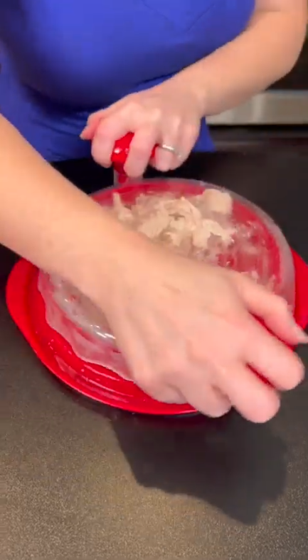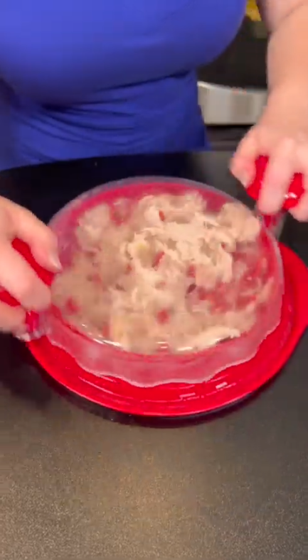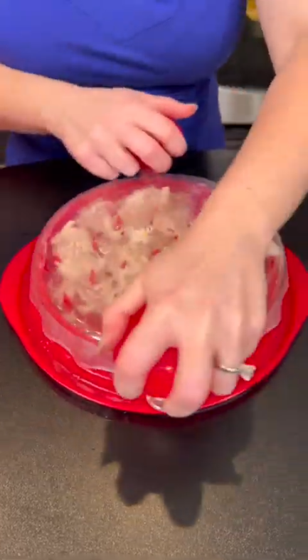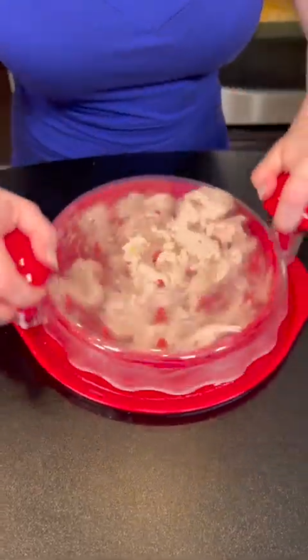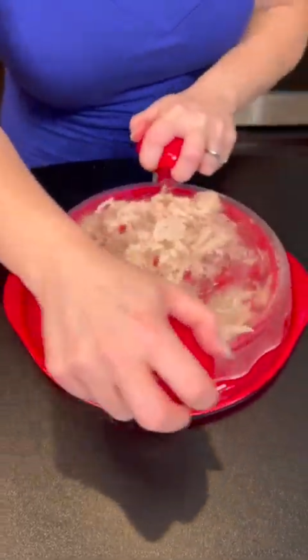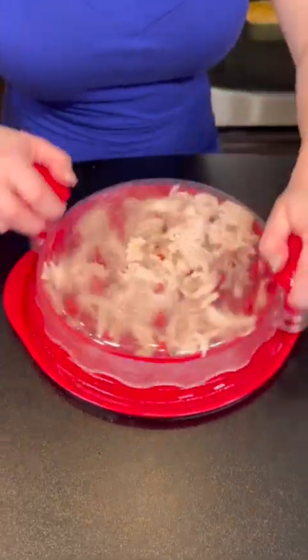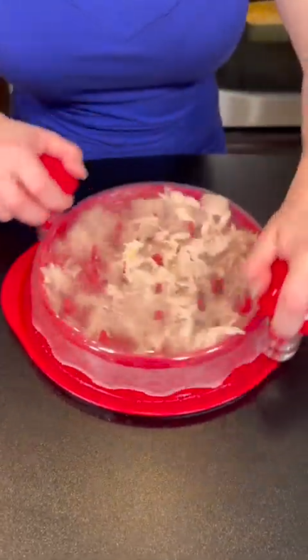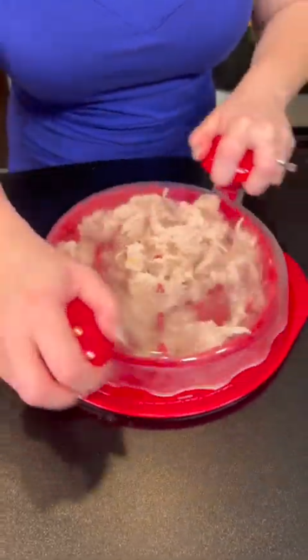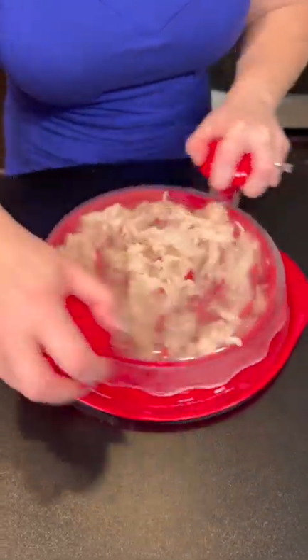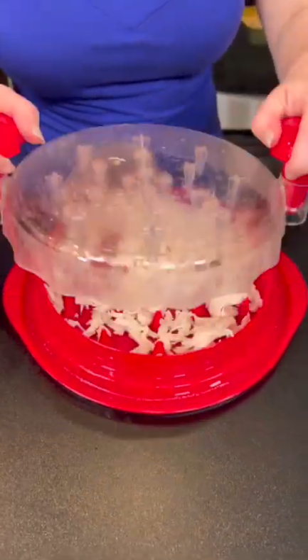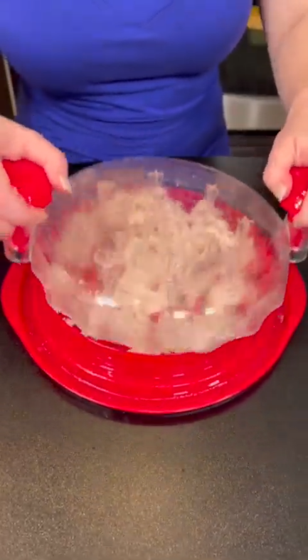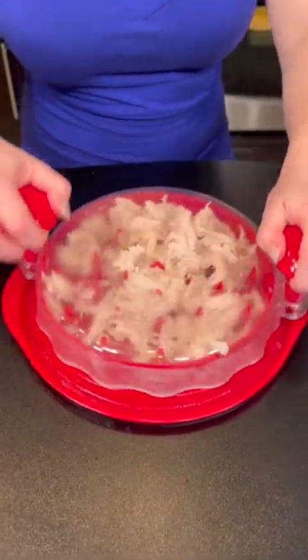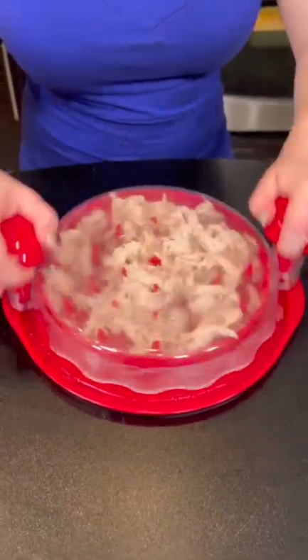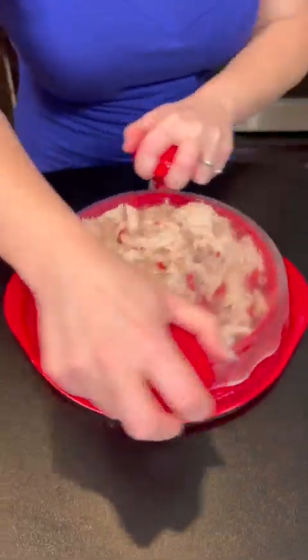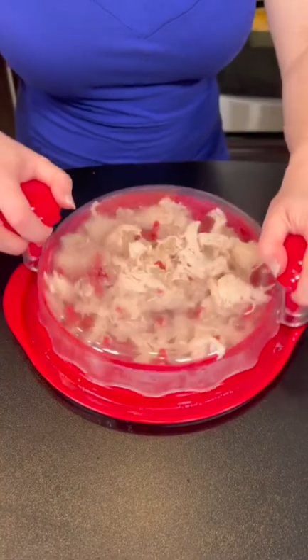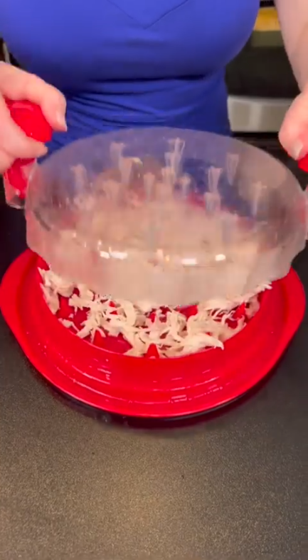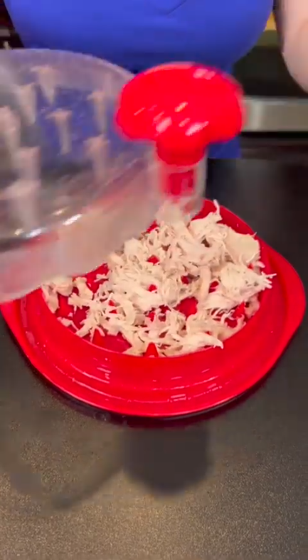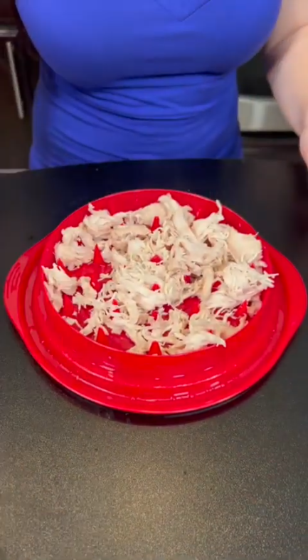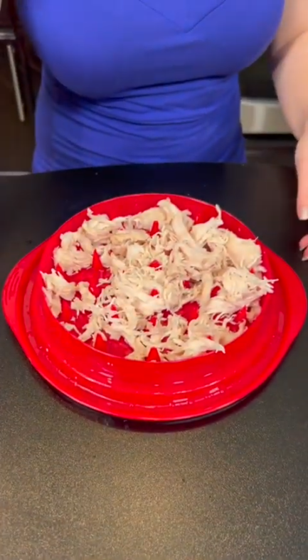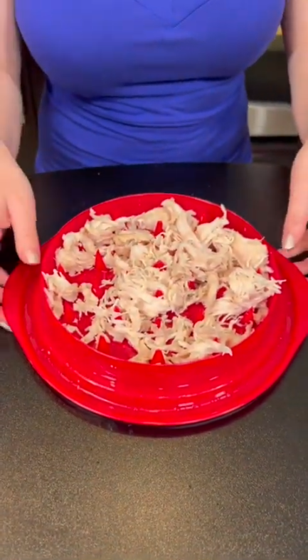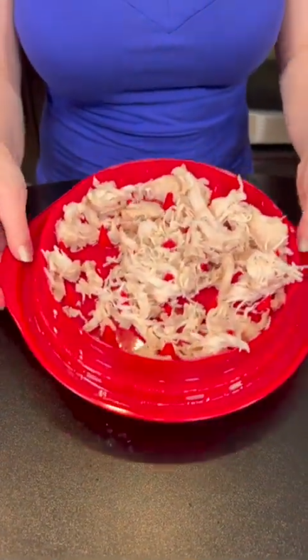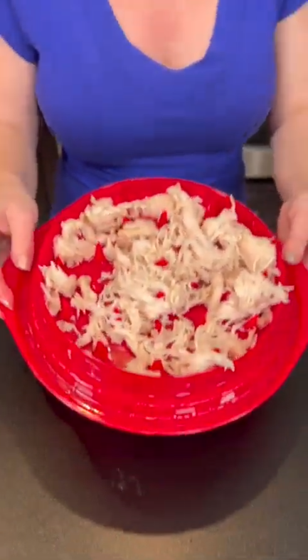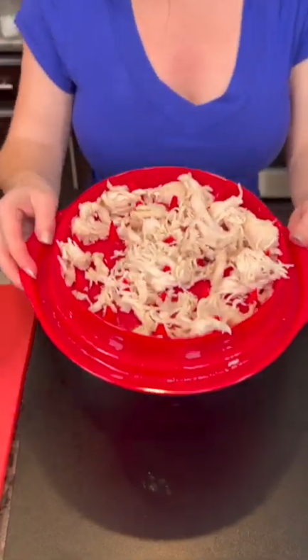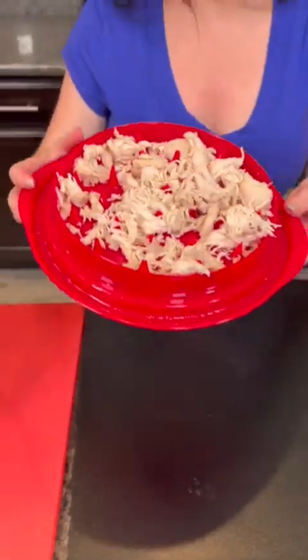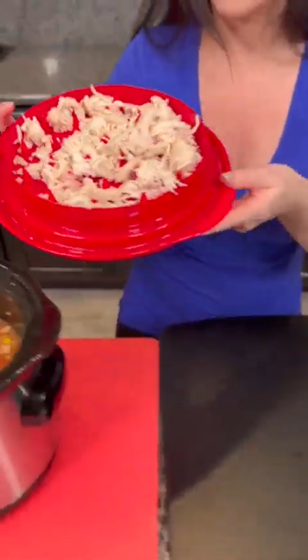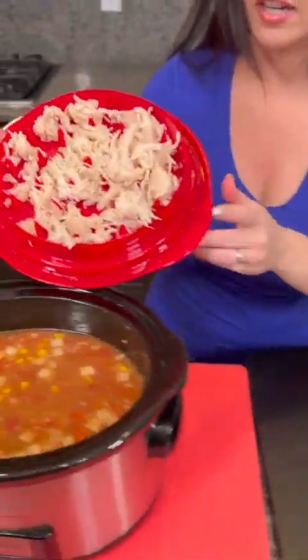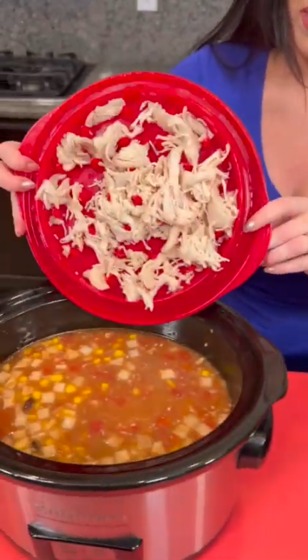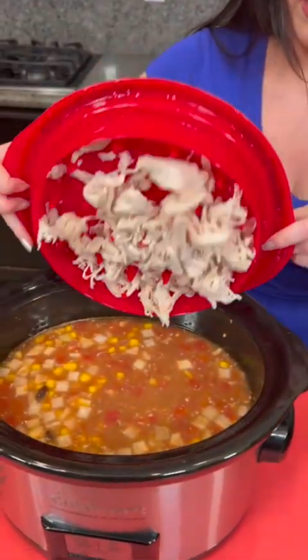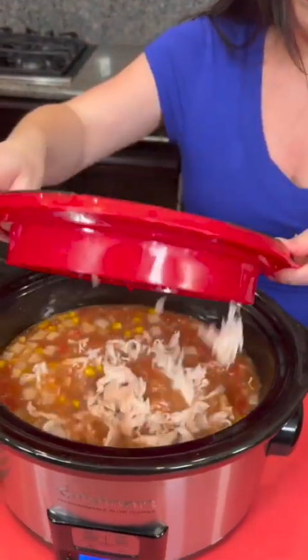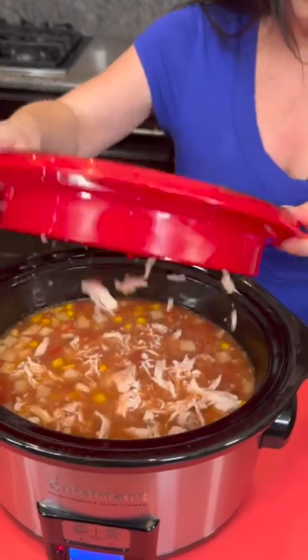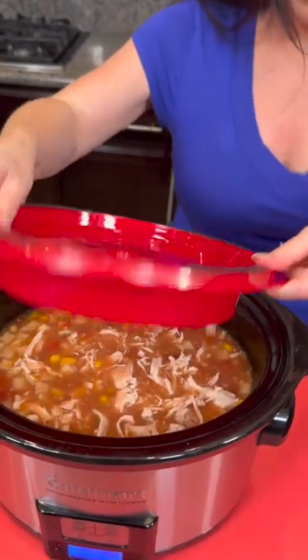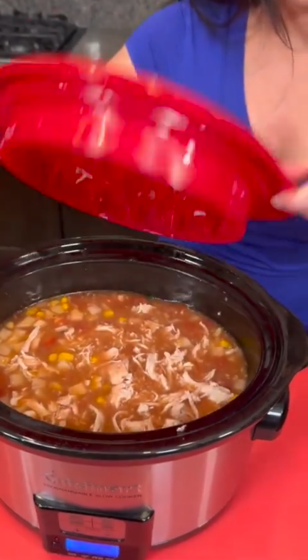Look at that, this is so smart! I love this thing. That works perfectly for shredding chicken, and then you take your shredded chicken and it goes back into our soup.